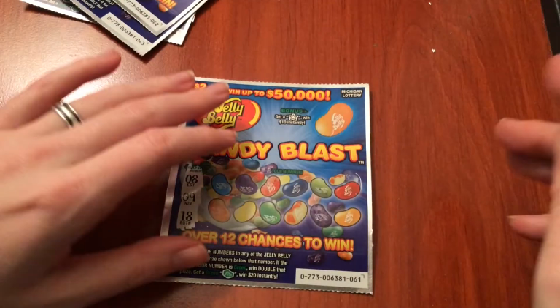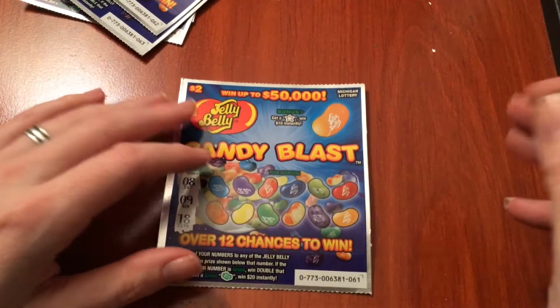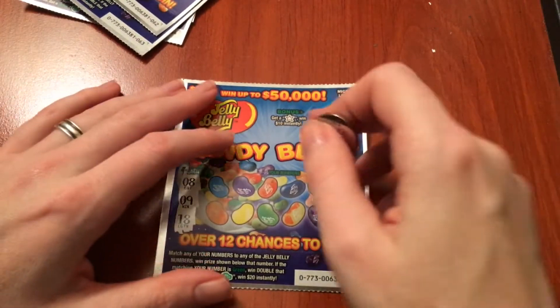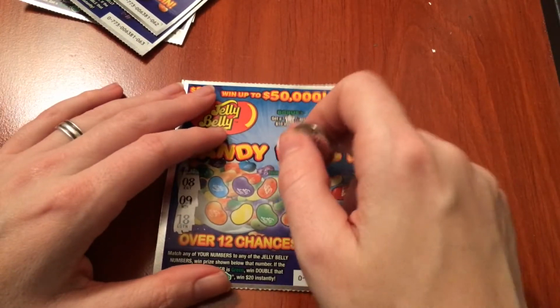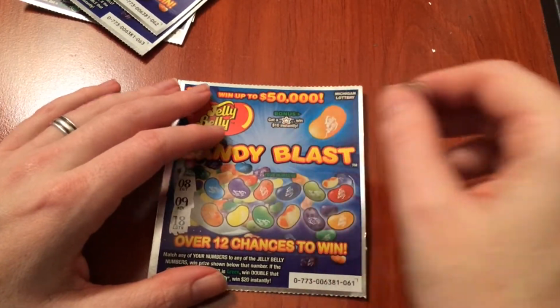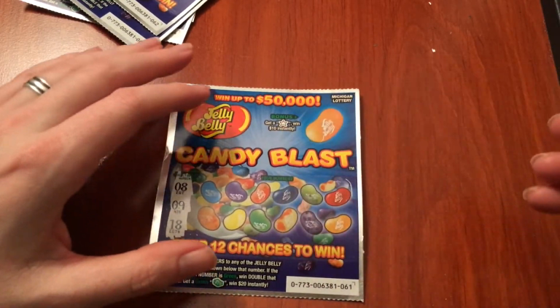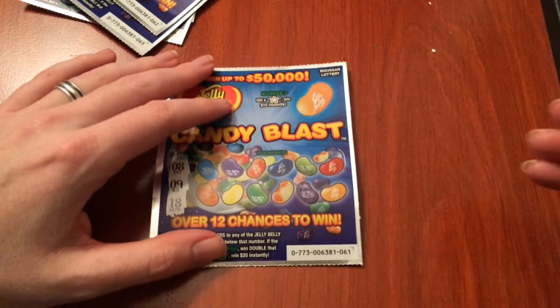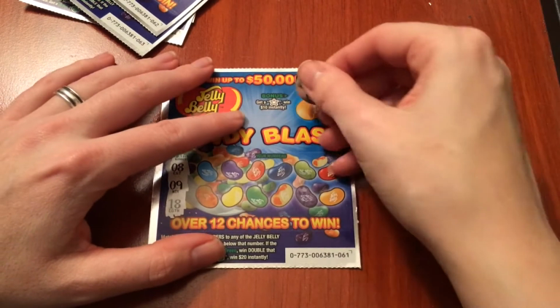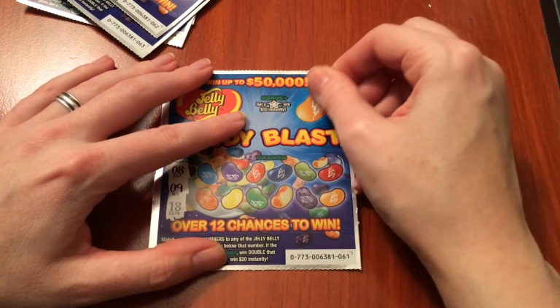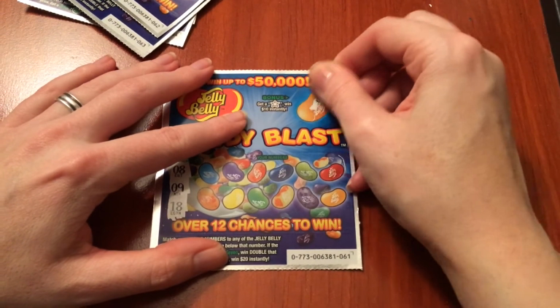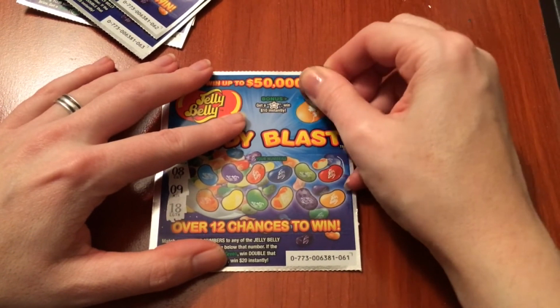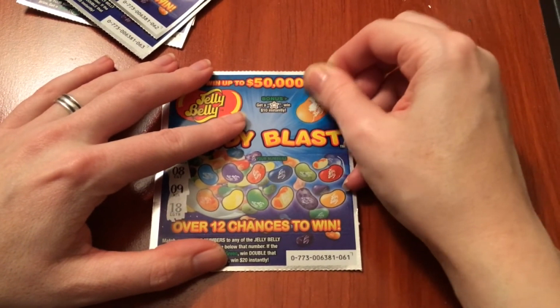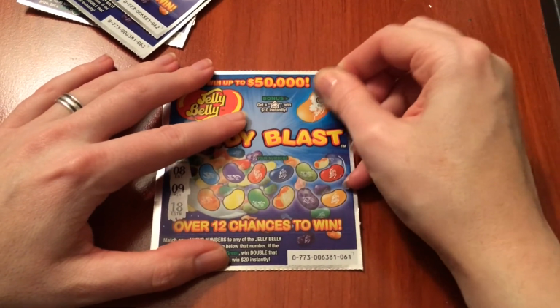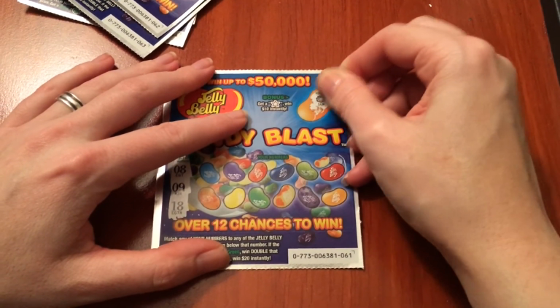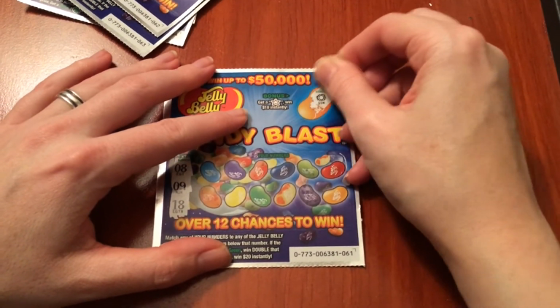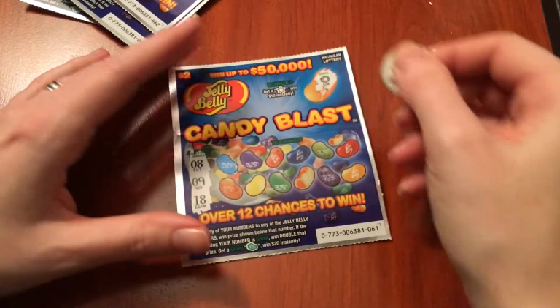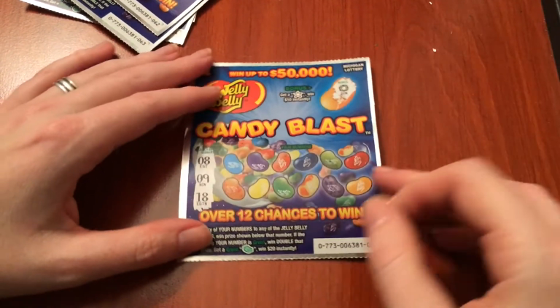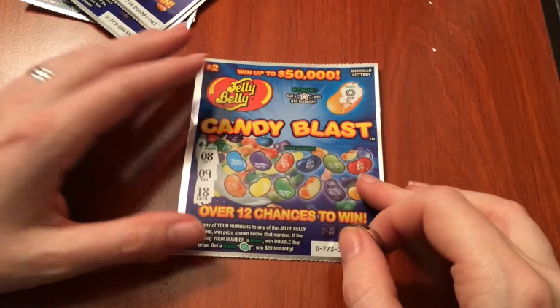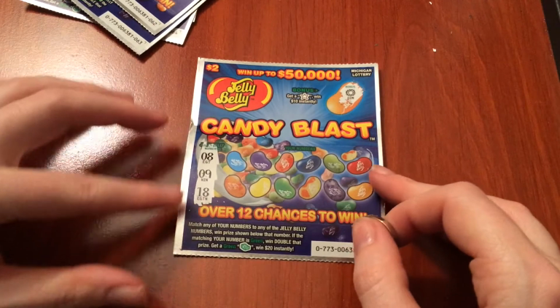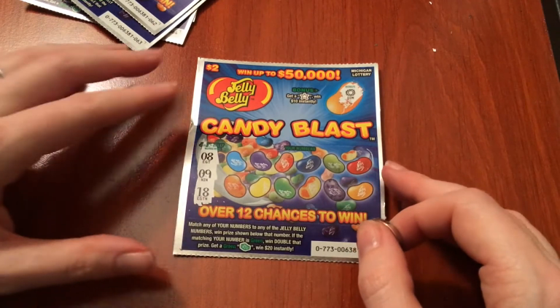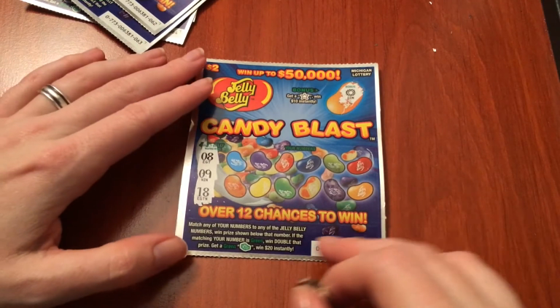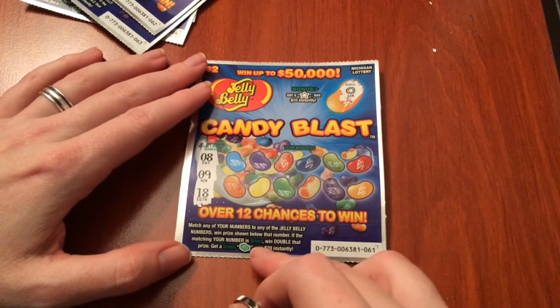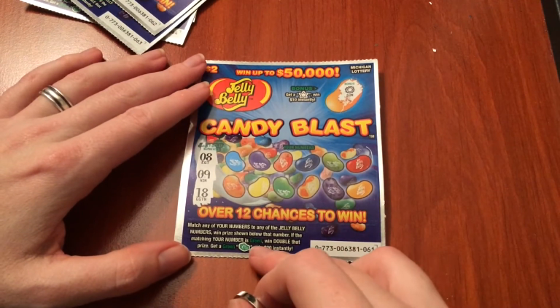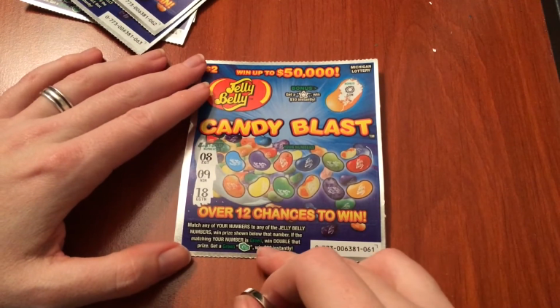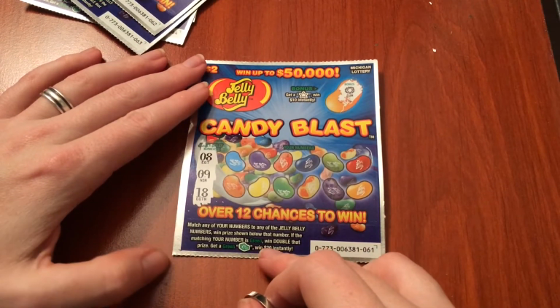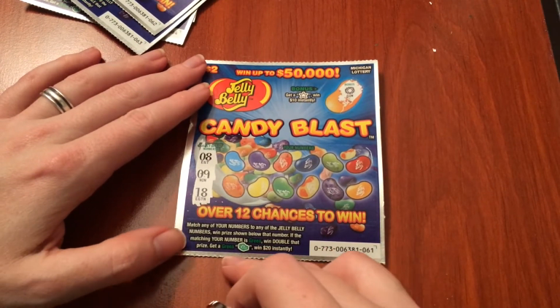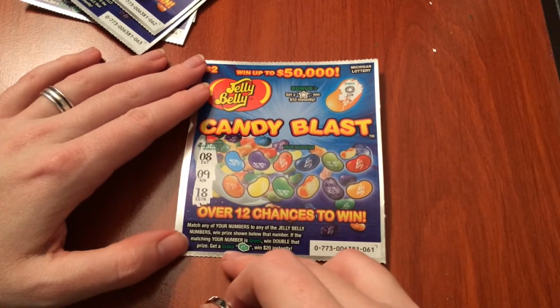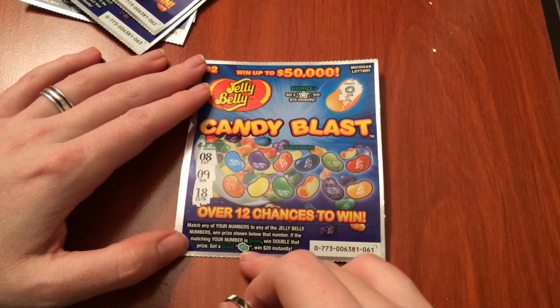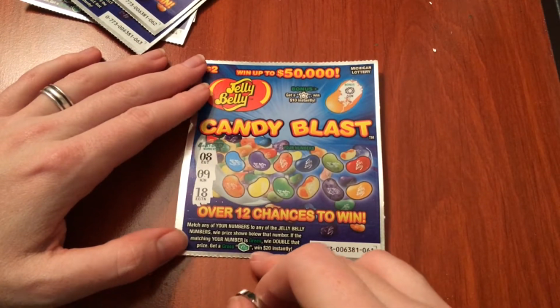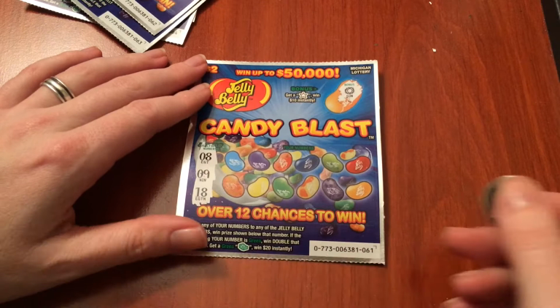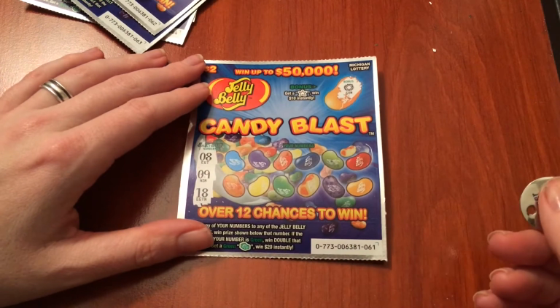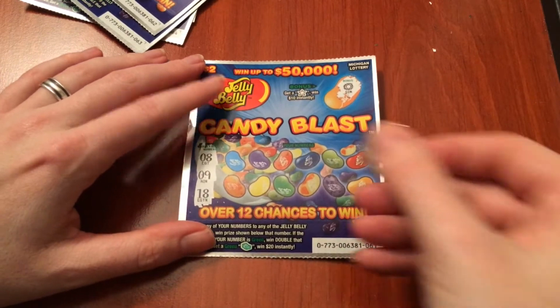The Jelly Belly has — if you get a star you get $10 instantly. Down here we're matching the numbers on the side. If it's a green number you win double the prize, and if you get a green stack of cash that's $20 instantly.